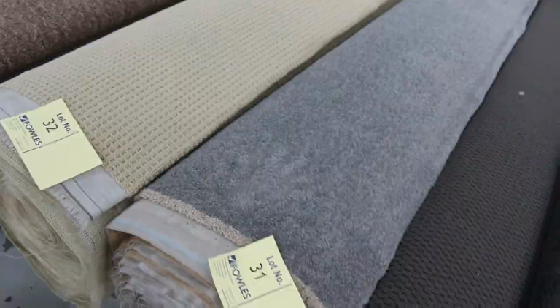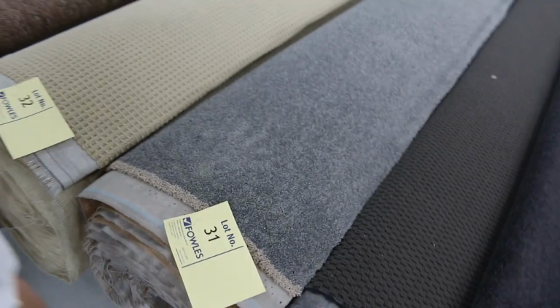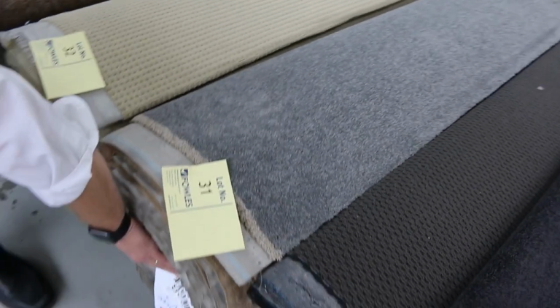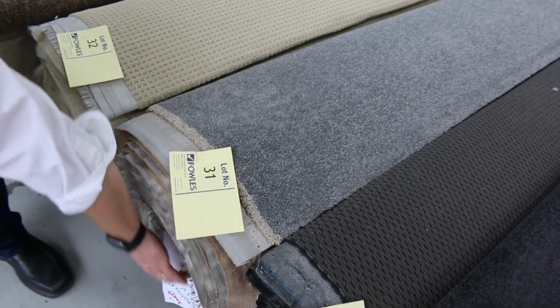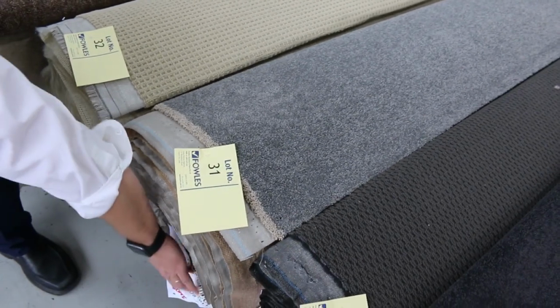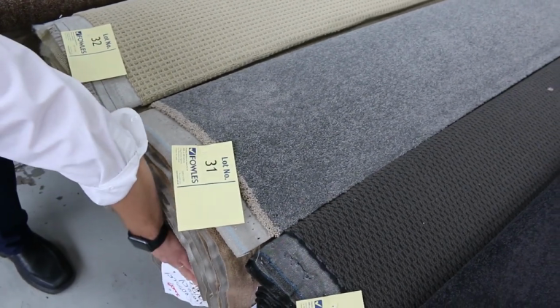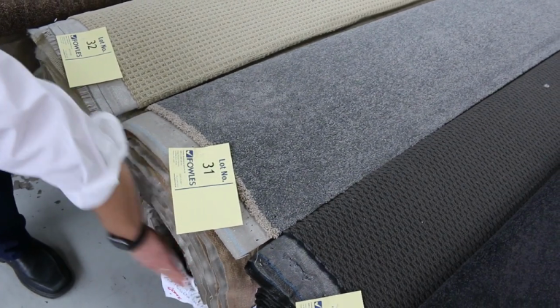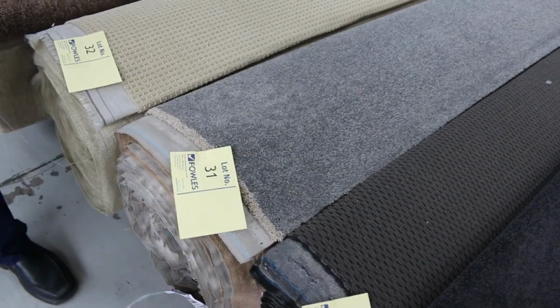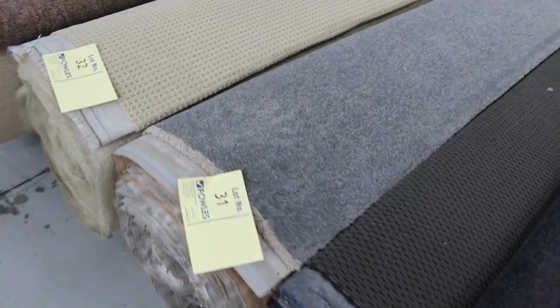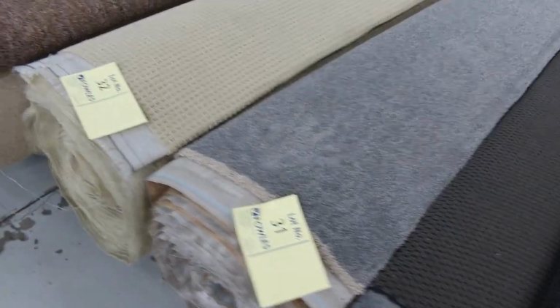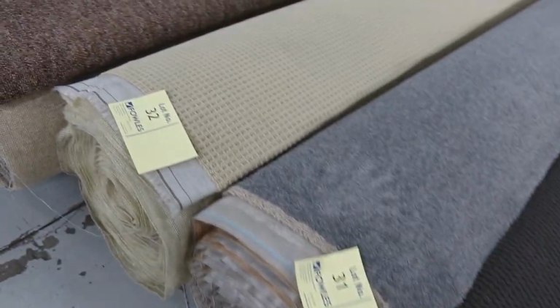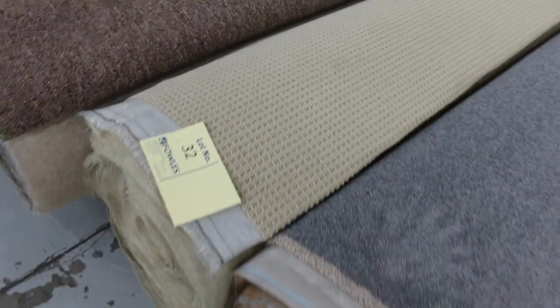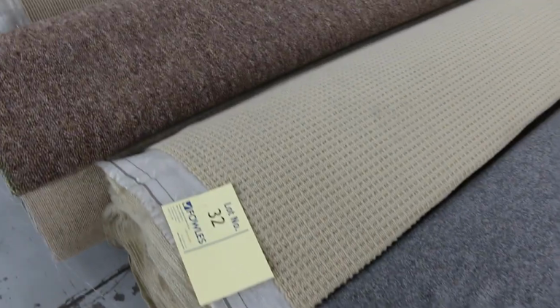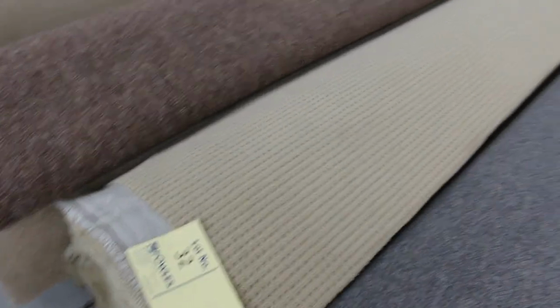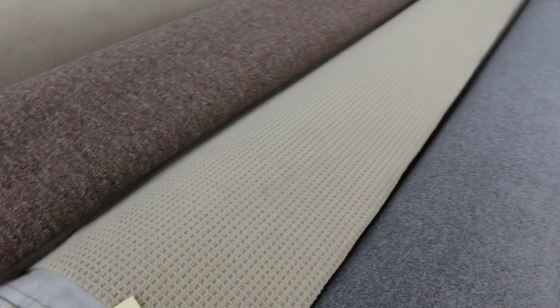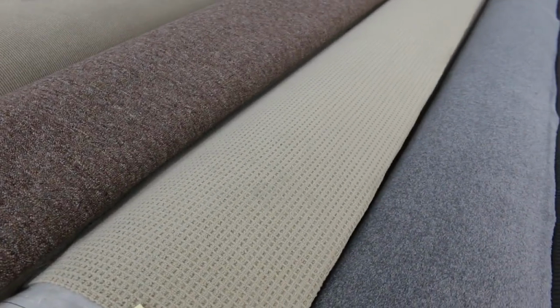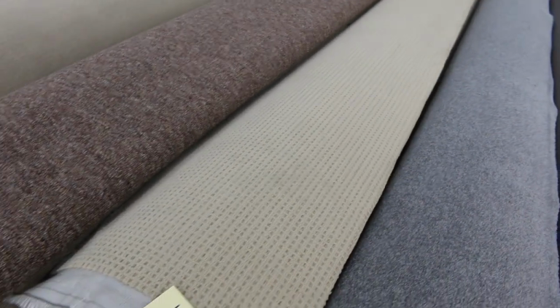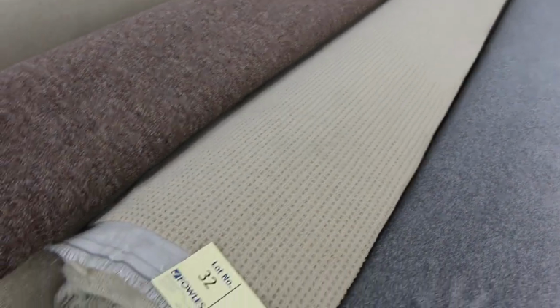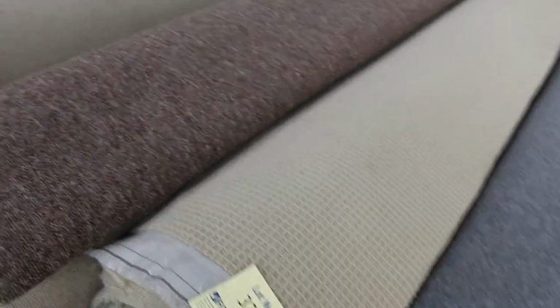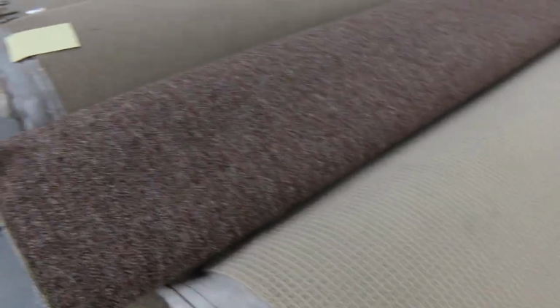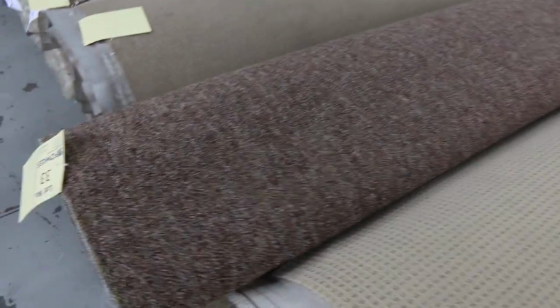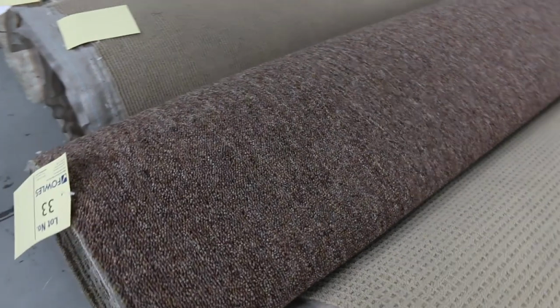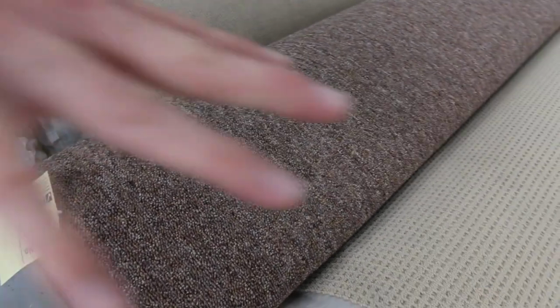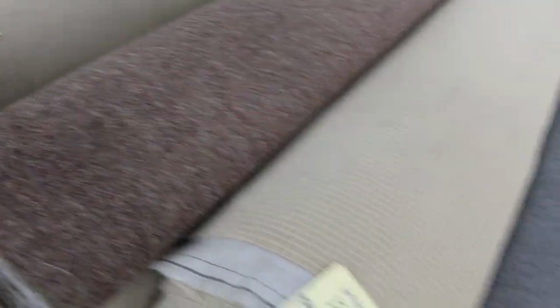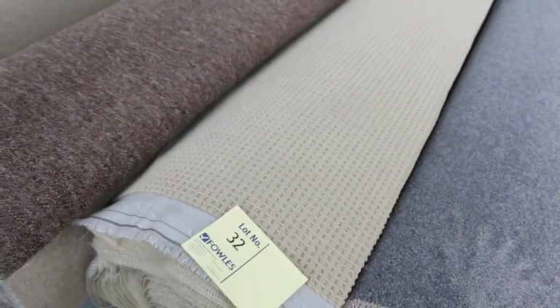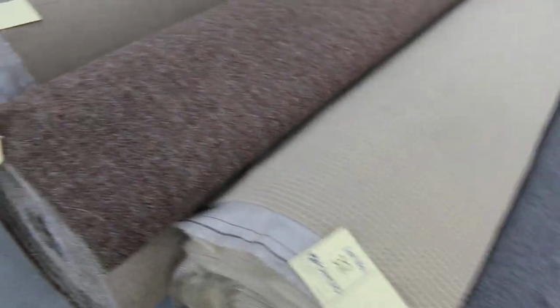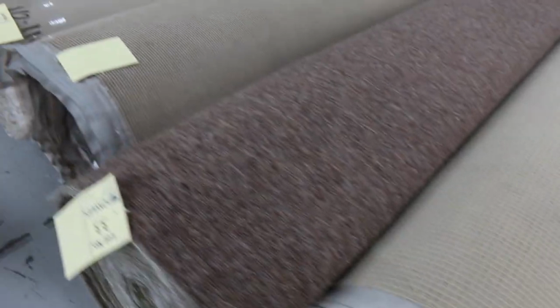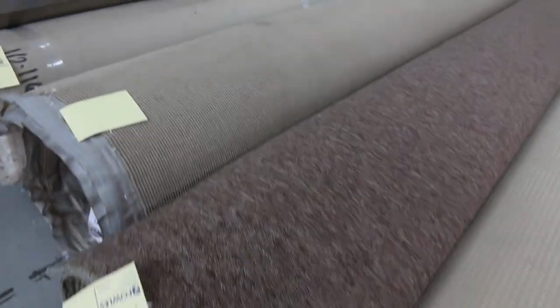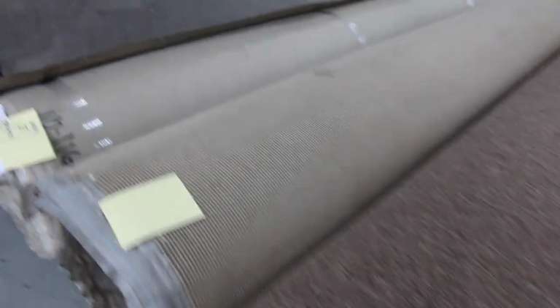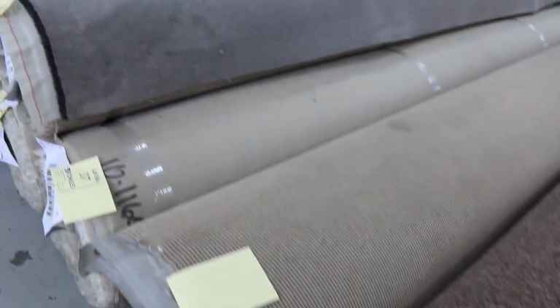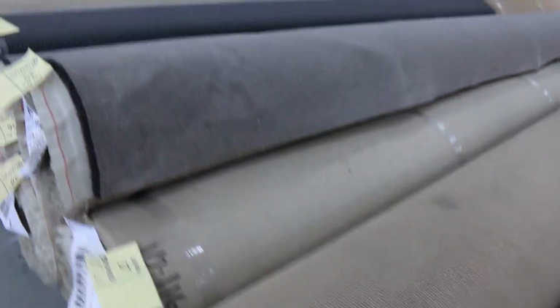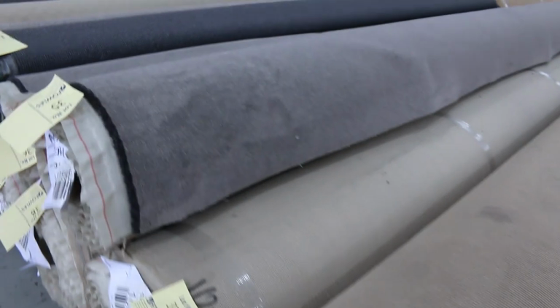Lot 31 is a solution dyed nylon twist pile, around 12.7 broad loom metres — so three bedrooms, or two bedrooms and a lounge, something like that. That'd be a couple of hundred dollars in the shops per metre, but you could pay as little as $25 a broad loom metre tomorrow.